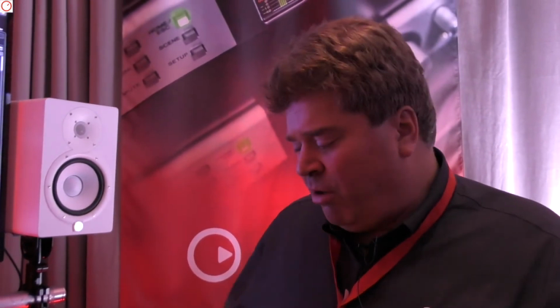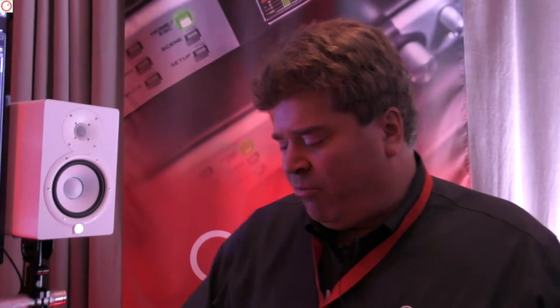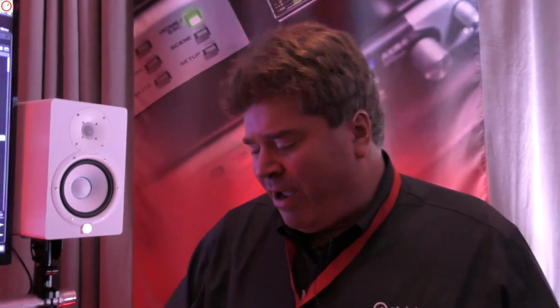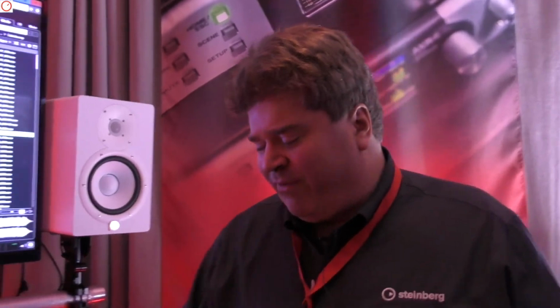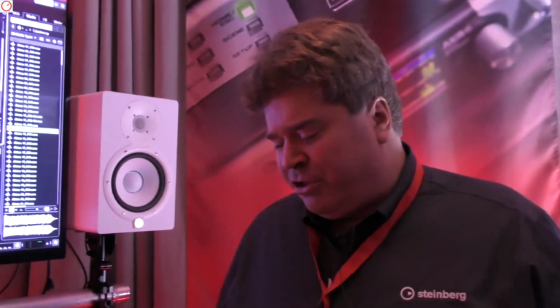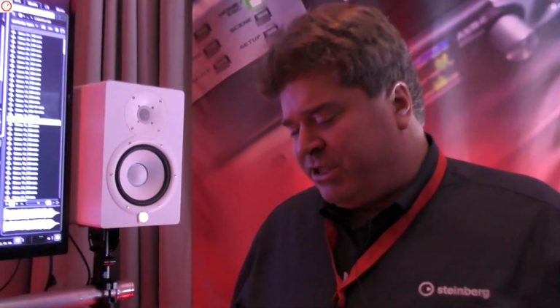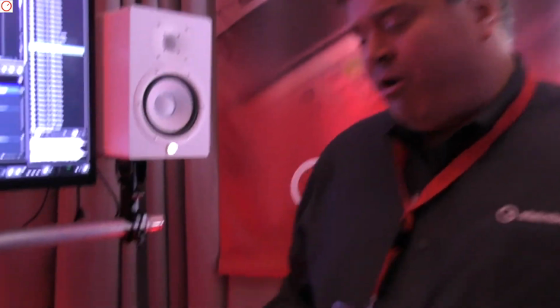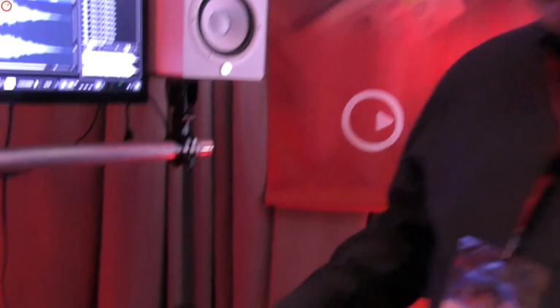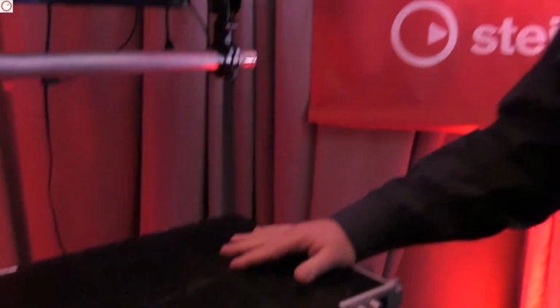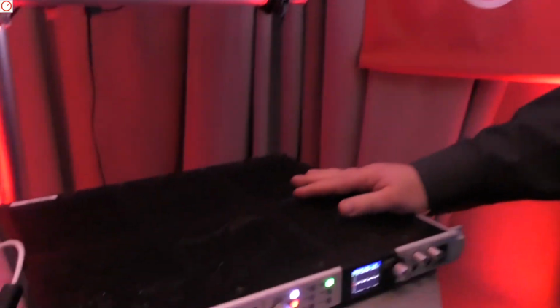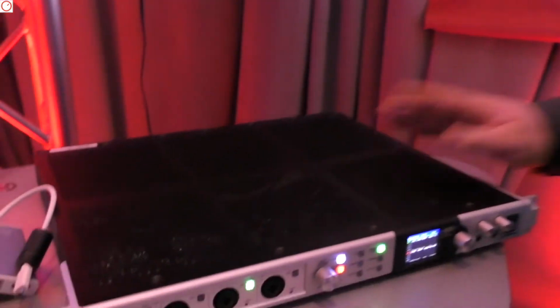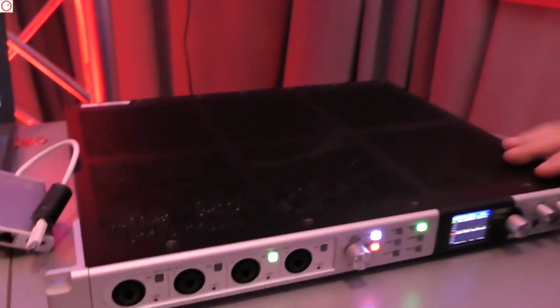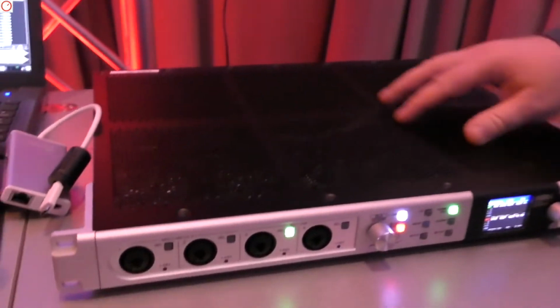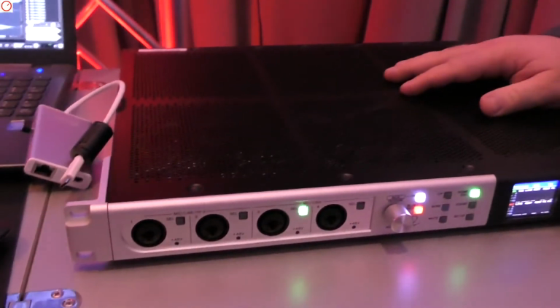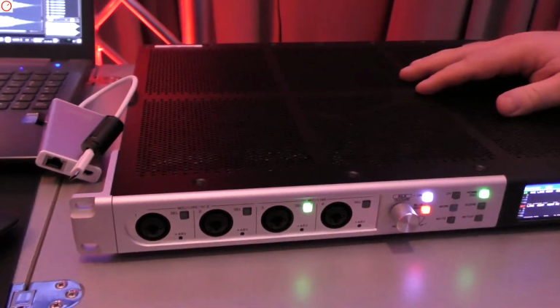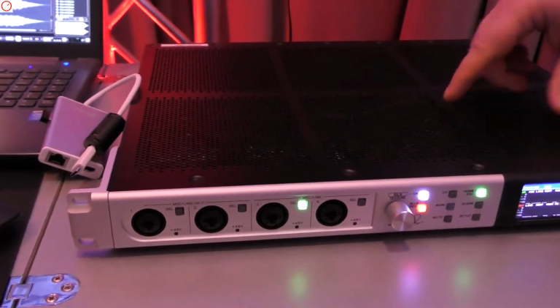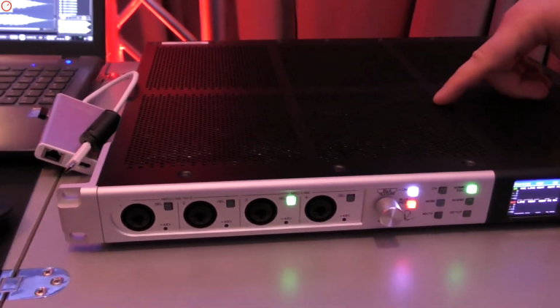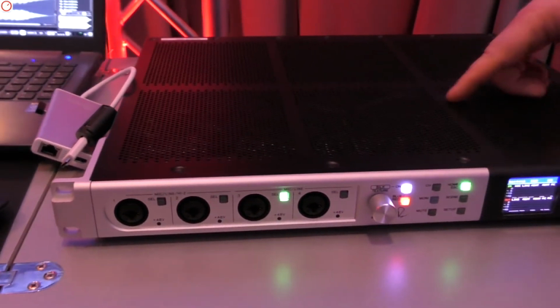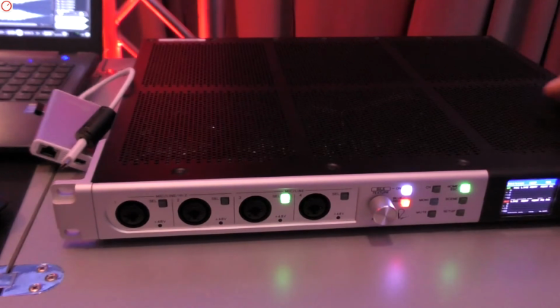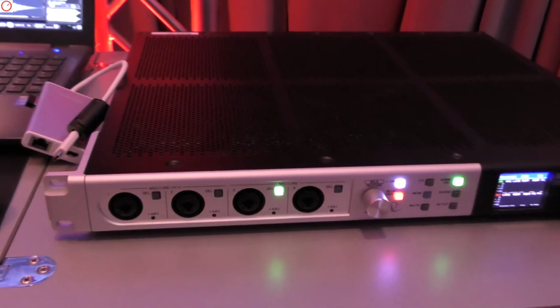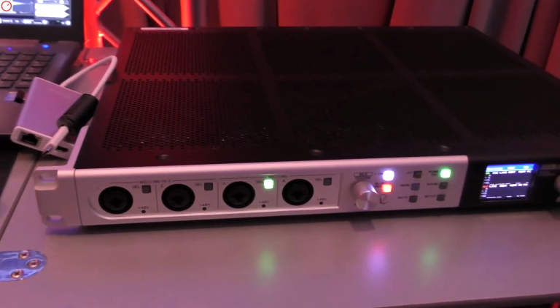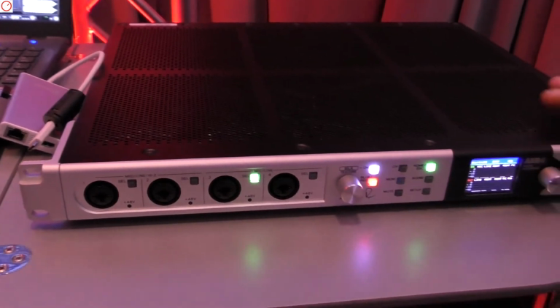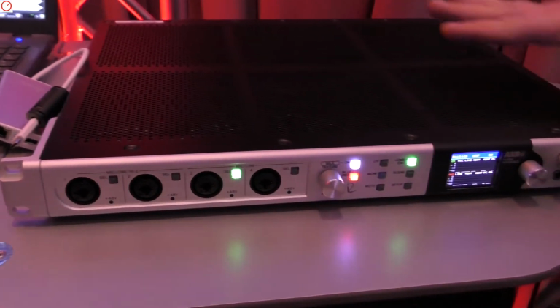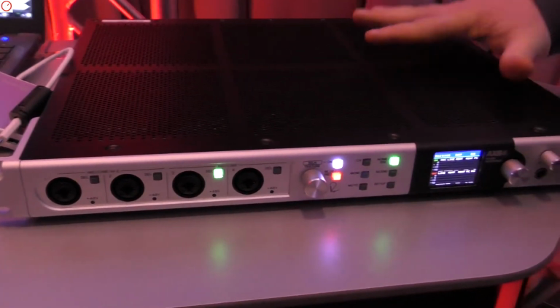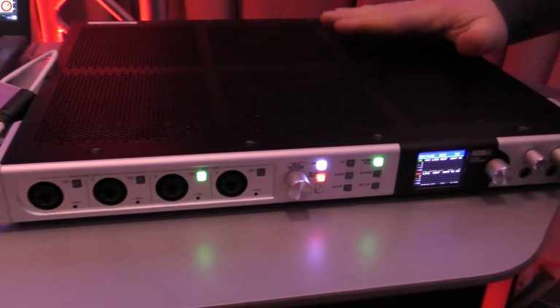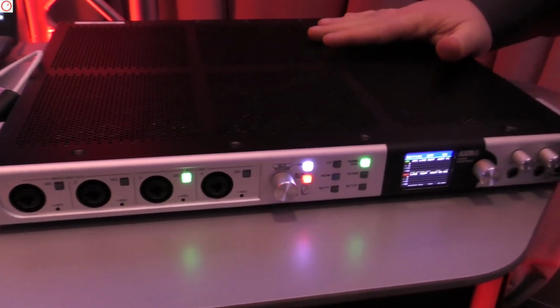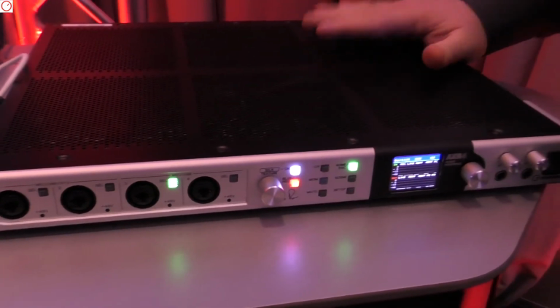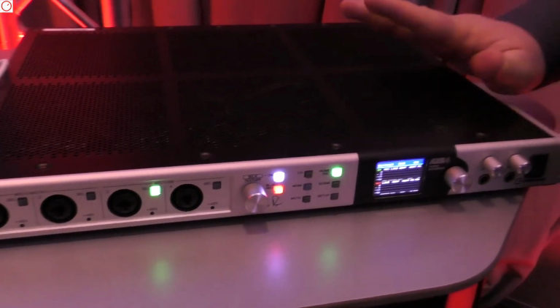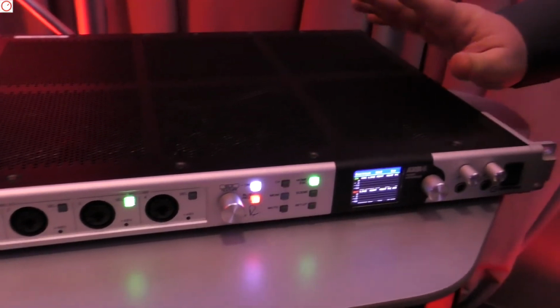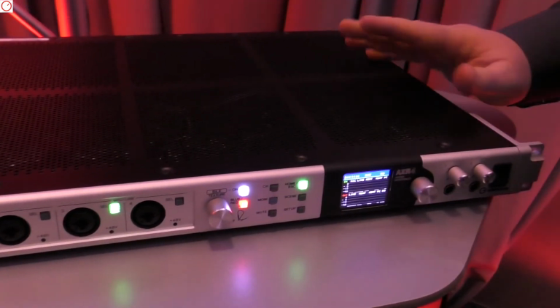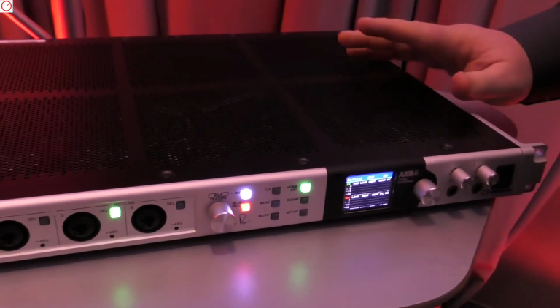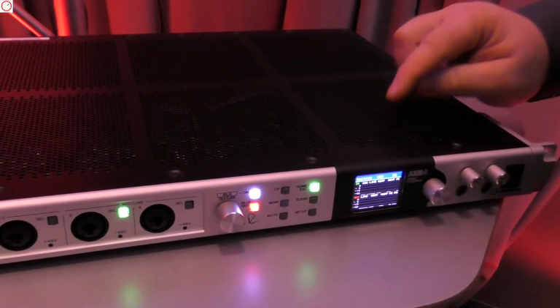What we have introduced at the show — and is already available and shipping — is our new AXR4T audio interface. It's a premium audio interface with features that are quite unique.